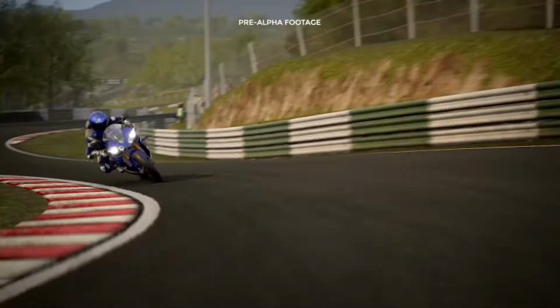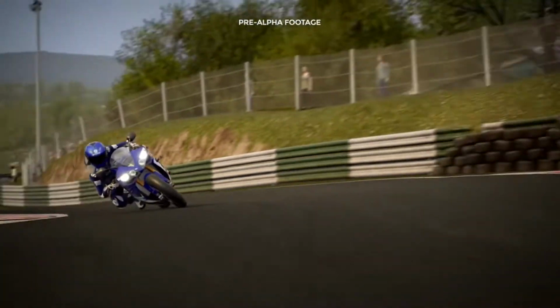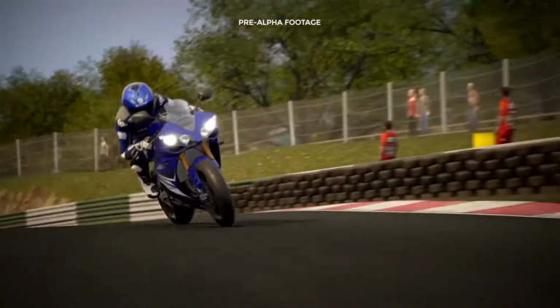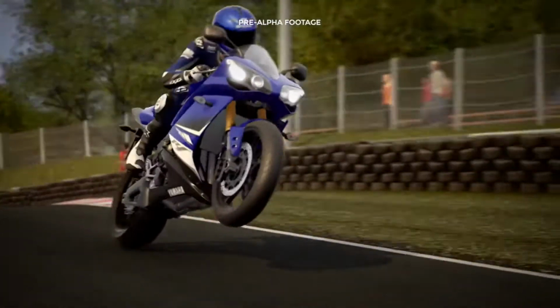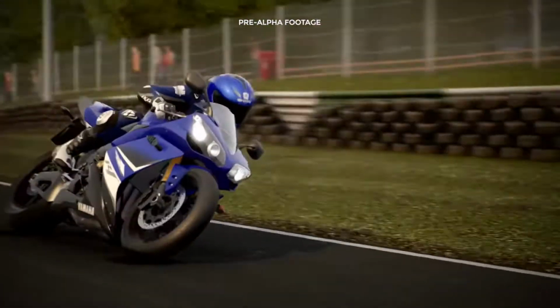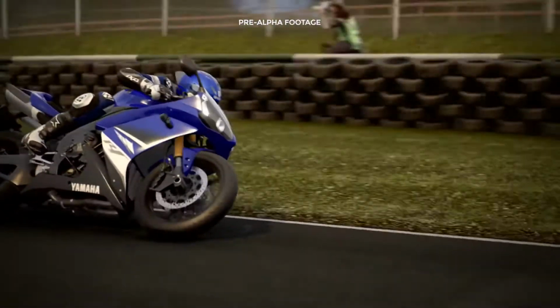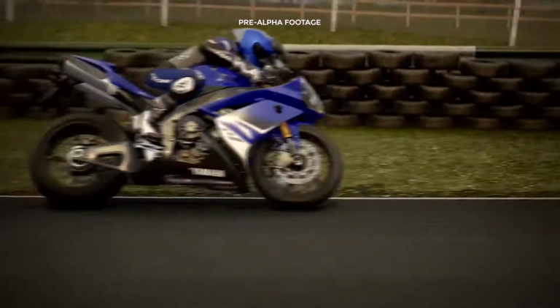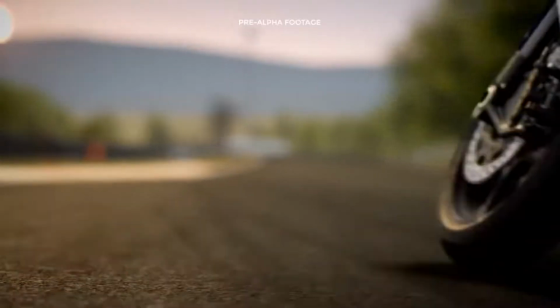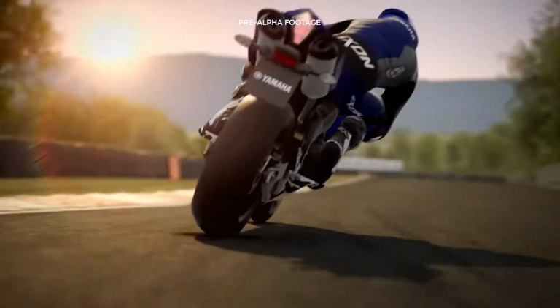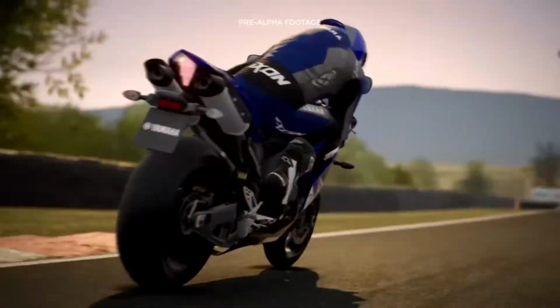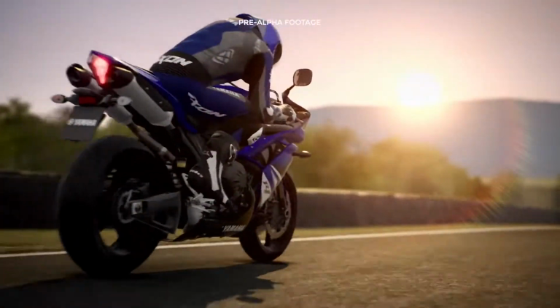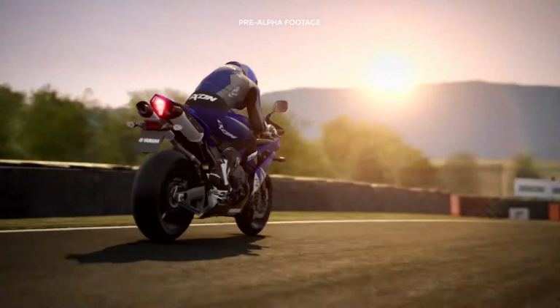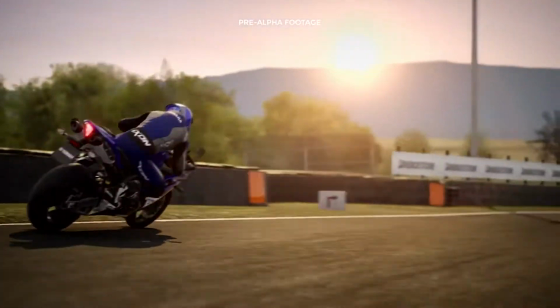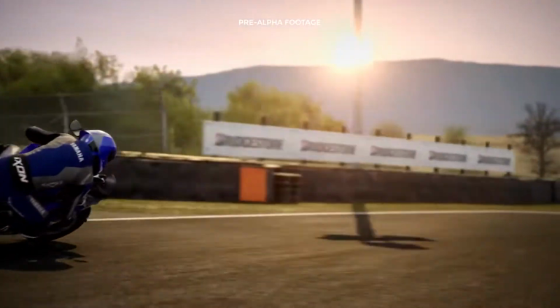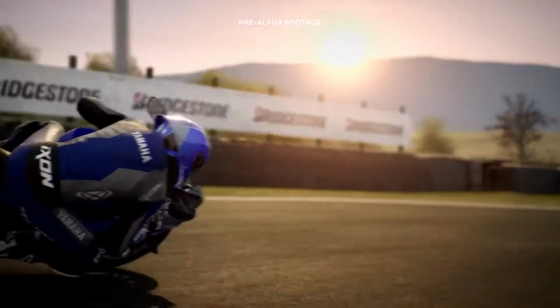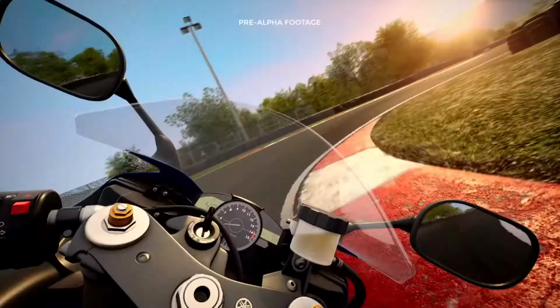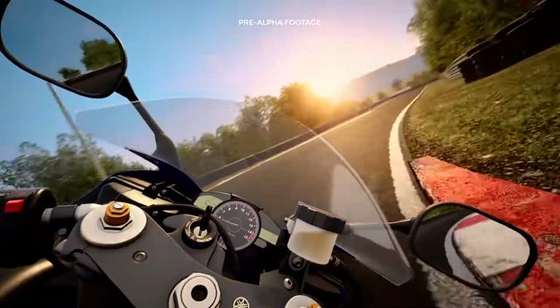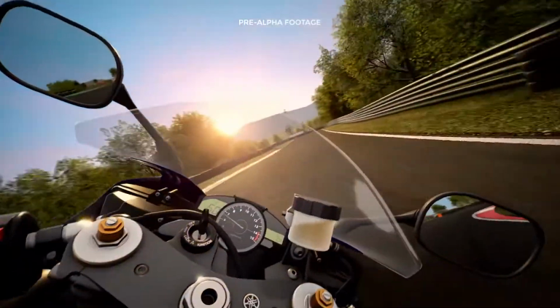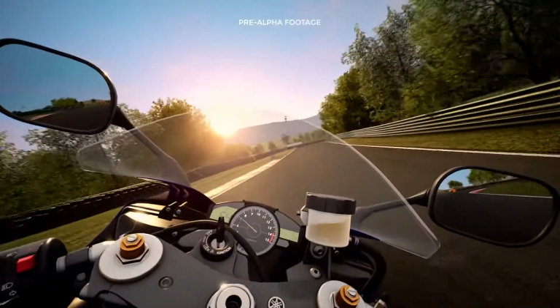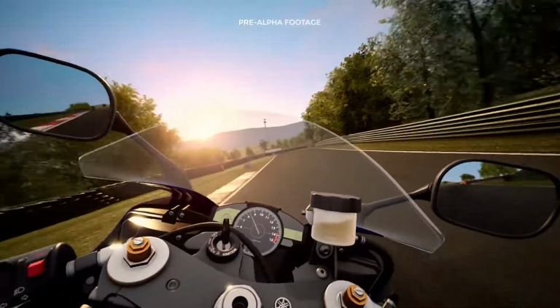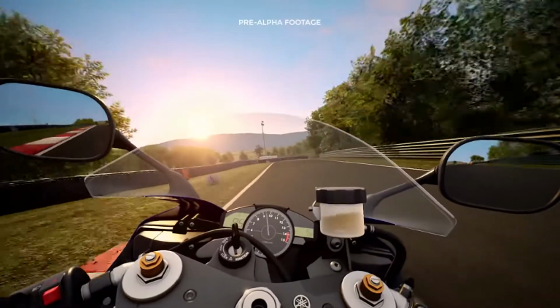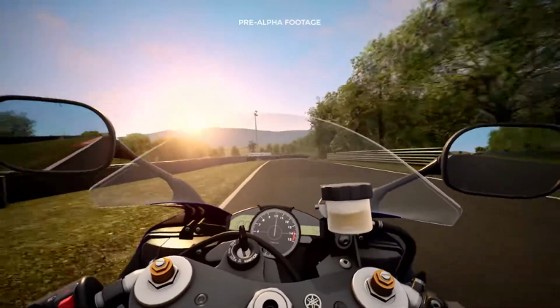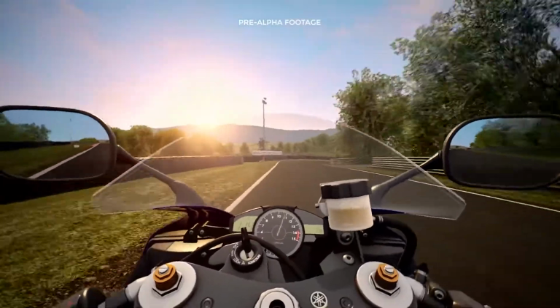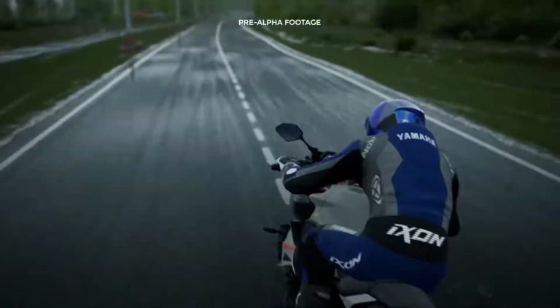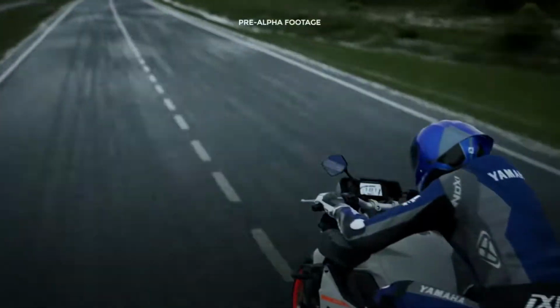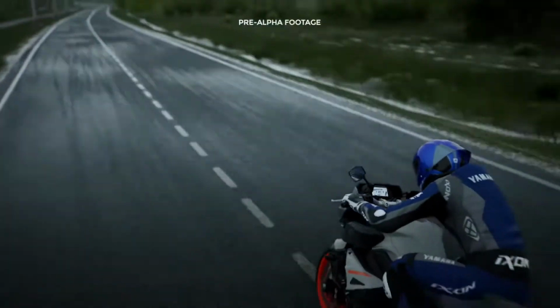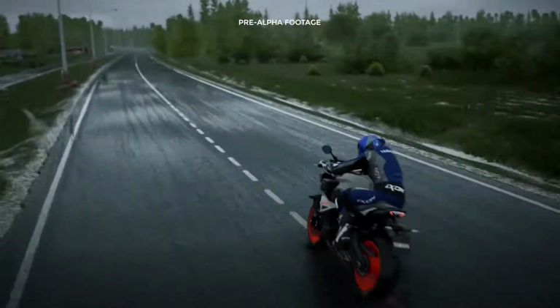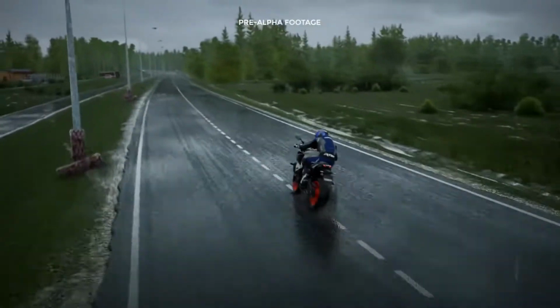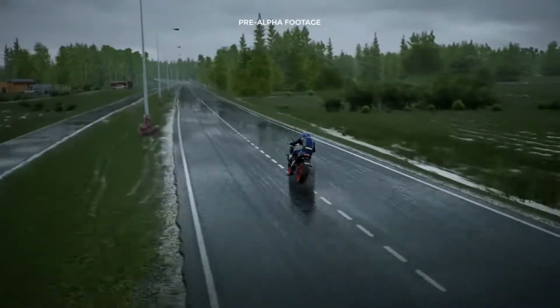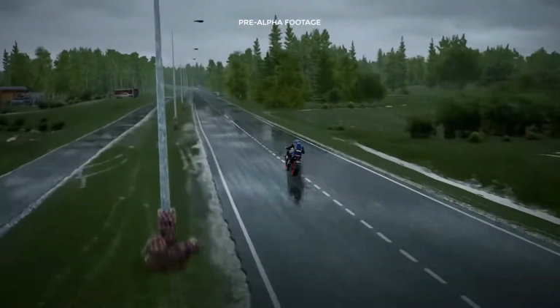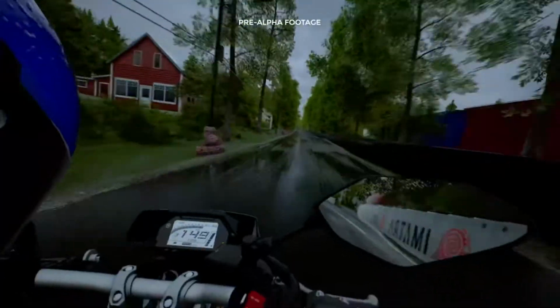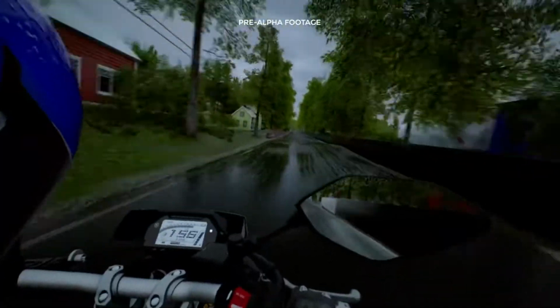Welcome to the first episode of Inside Ride 4. After the success of Ride's first three chapters, we decided to take the gaming experience to a whole new level, never seen before.